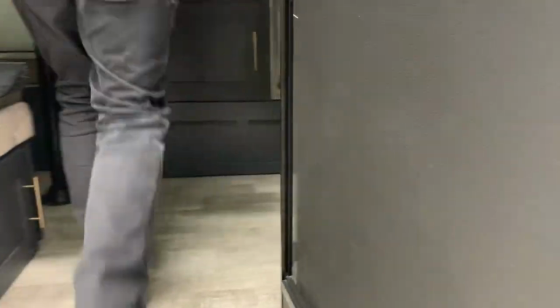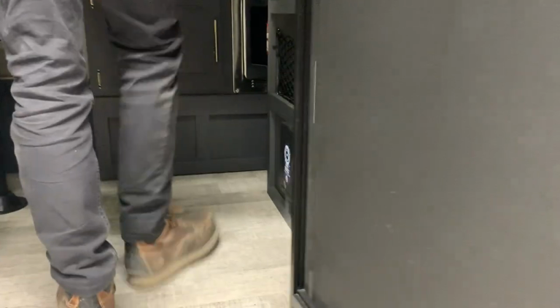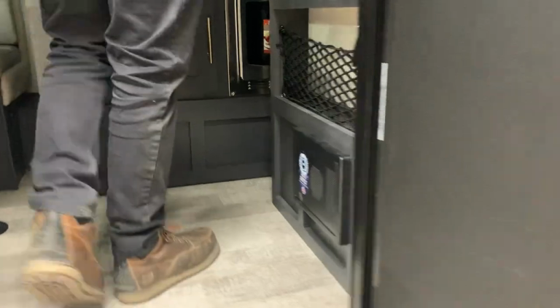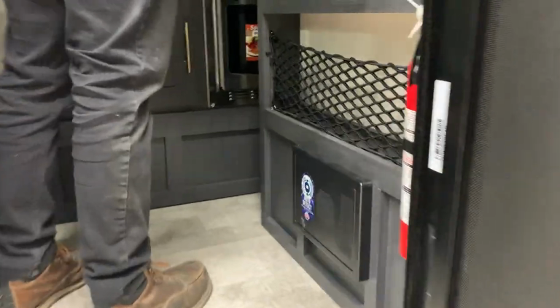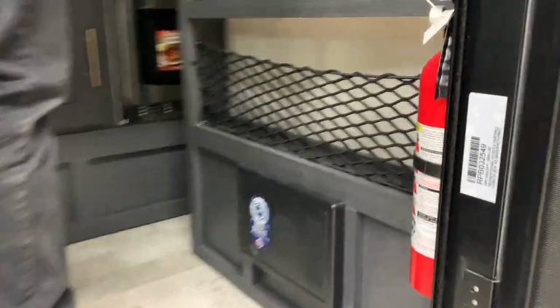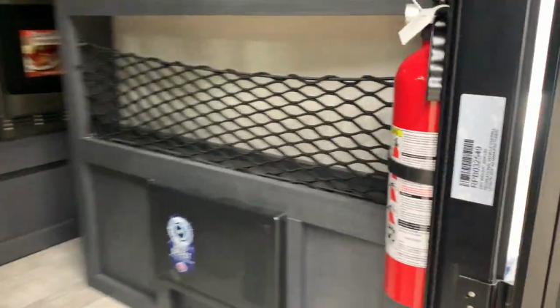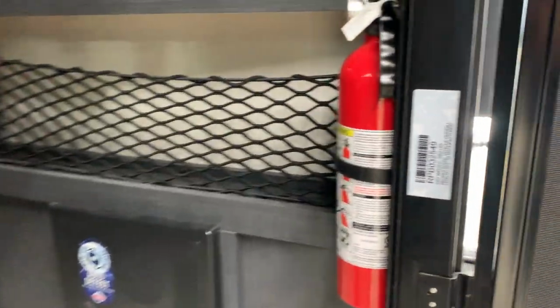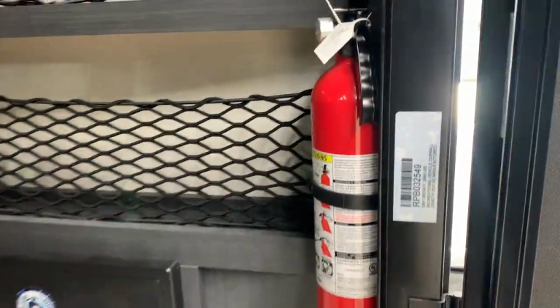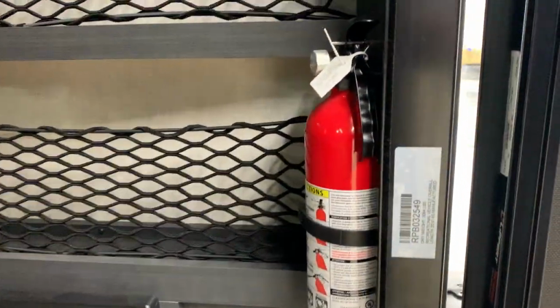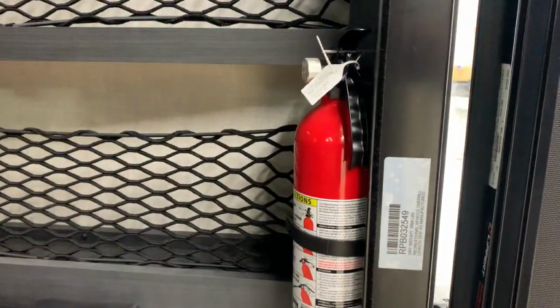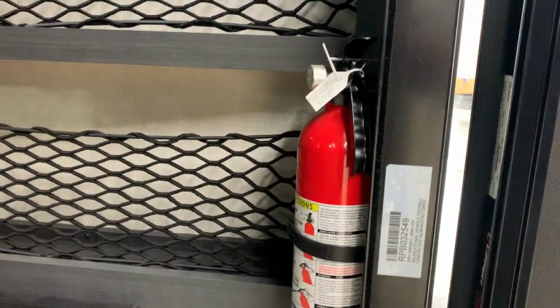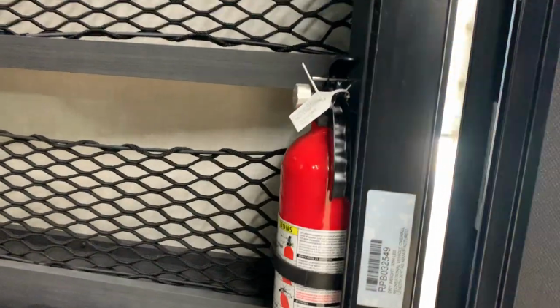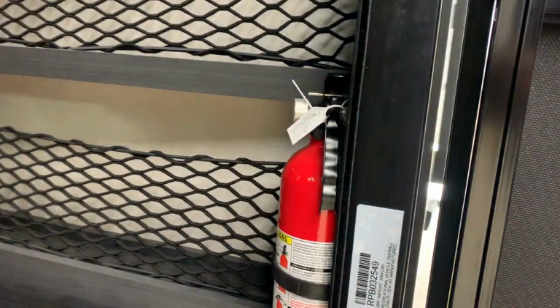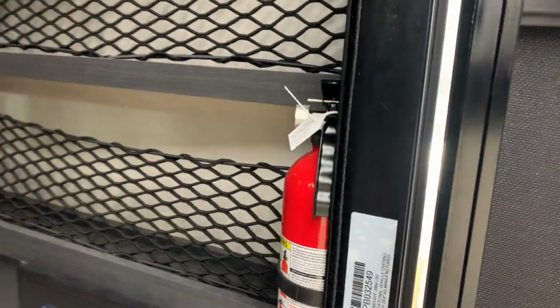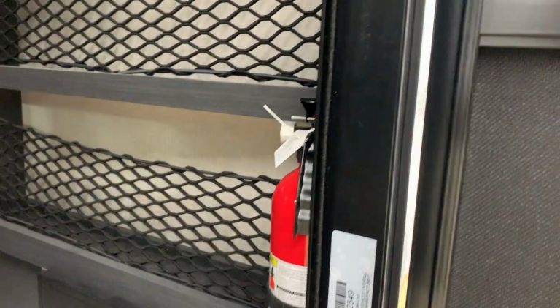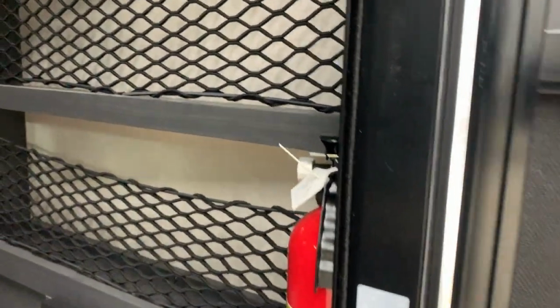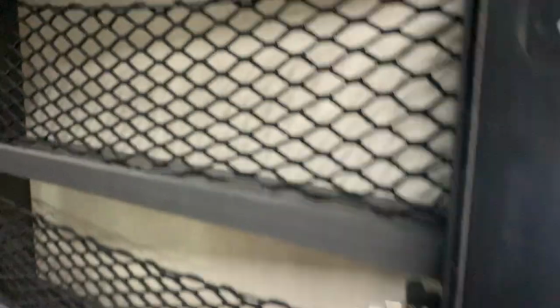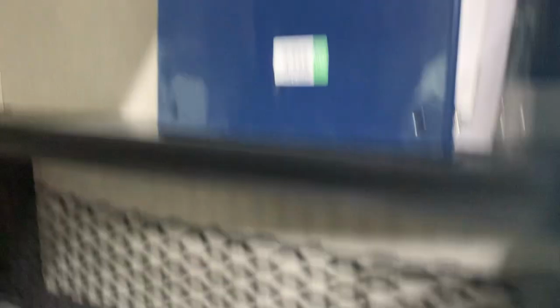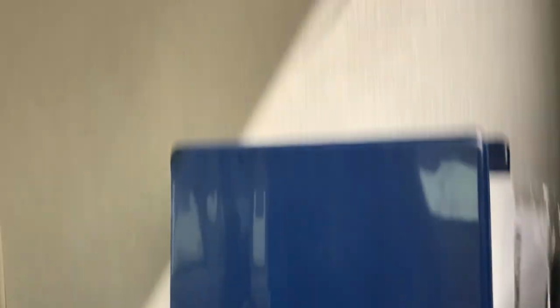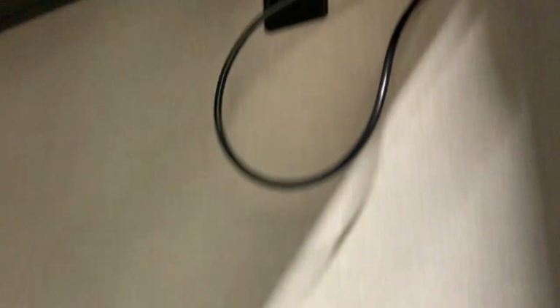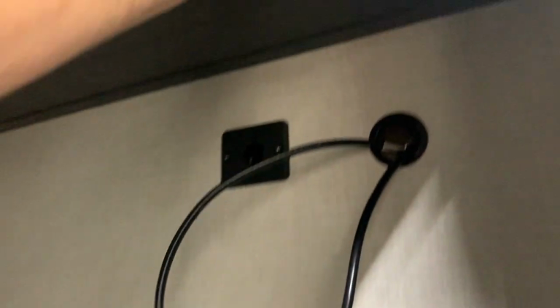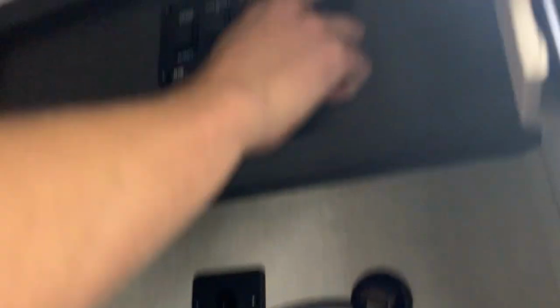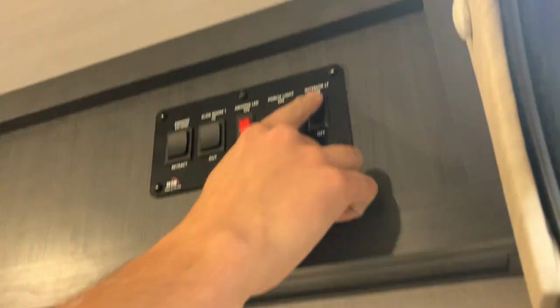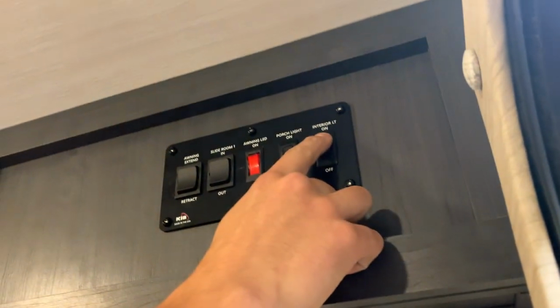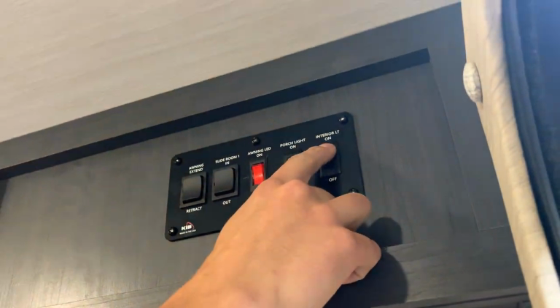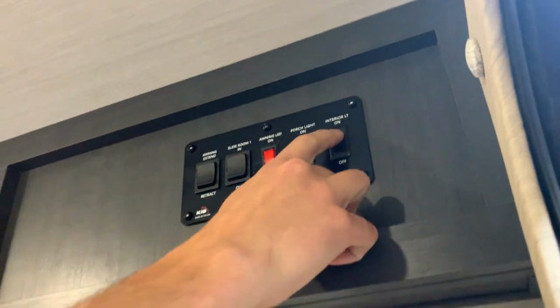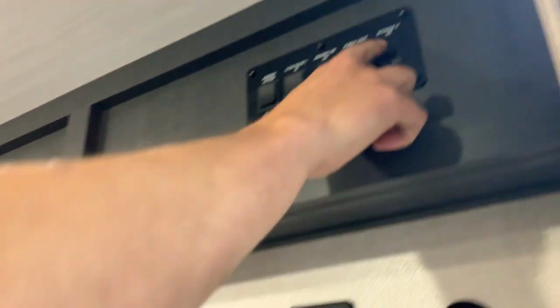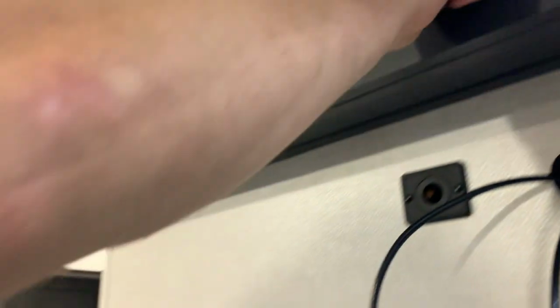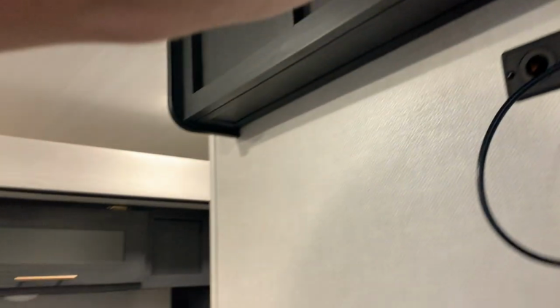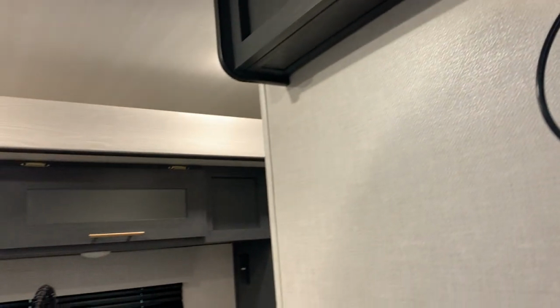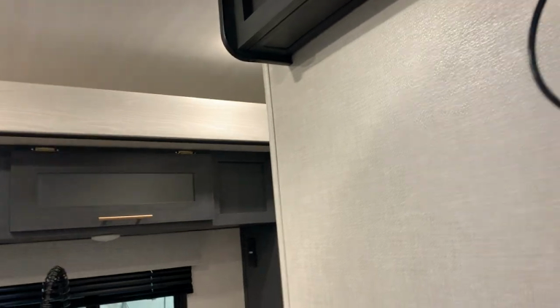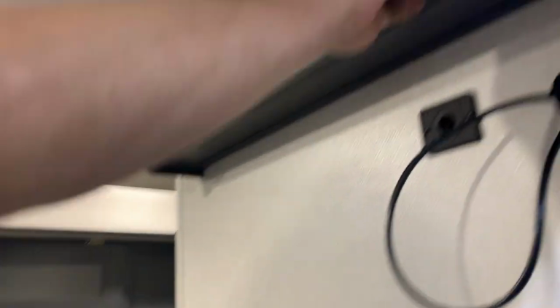Taking a step inside — first things first, you're going to have a fire extinguisher. That's pin and shoot, just like at home. You've got some lights up here: the middle switch turns the porch light on, the far right is your interior light switch, and then you have an awning LED switch.